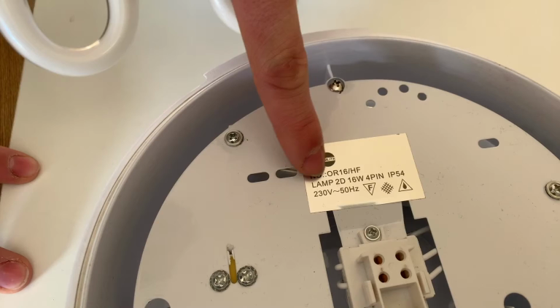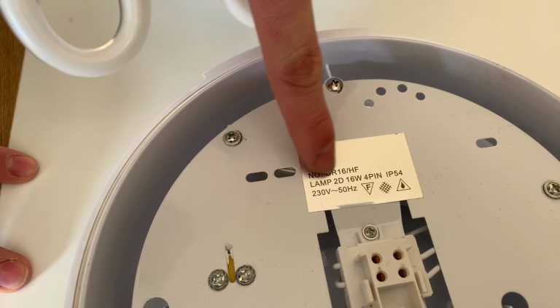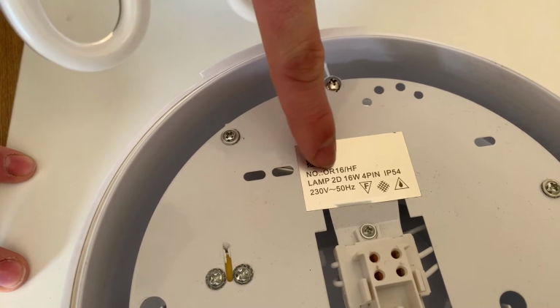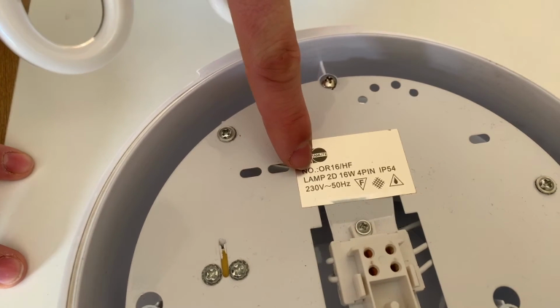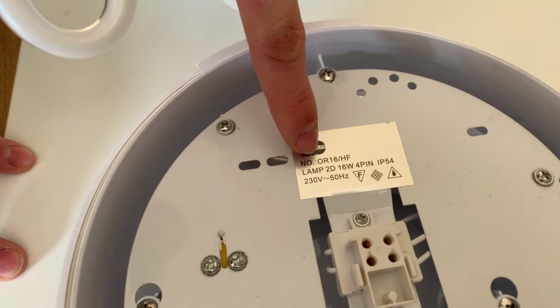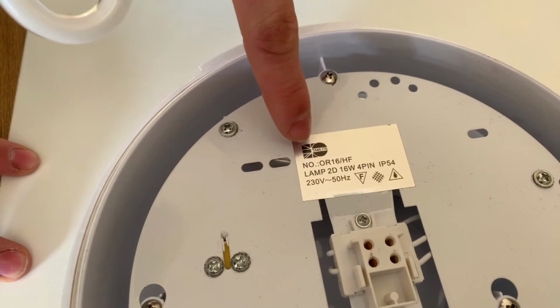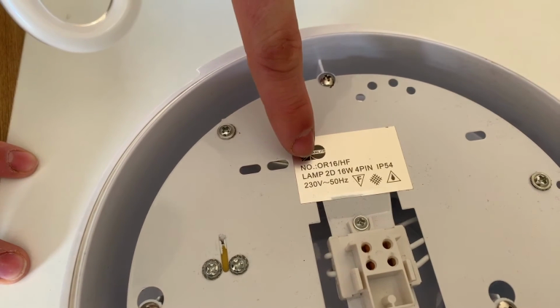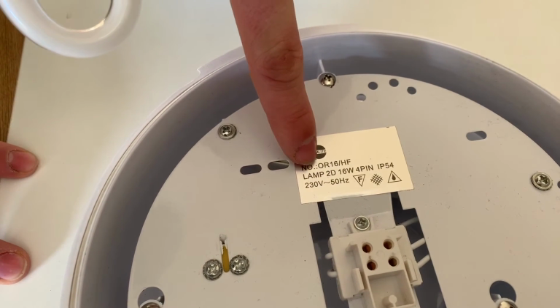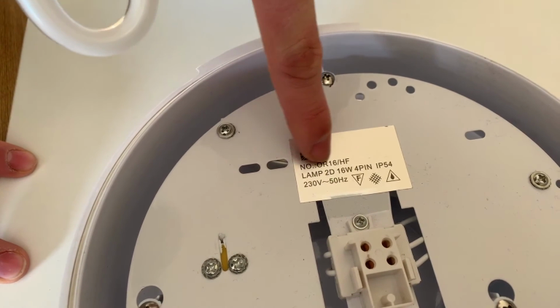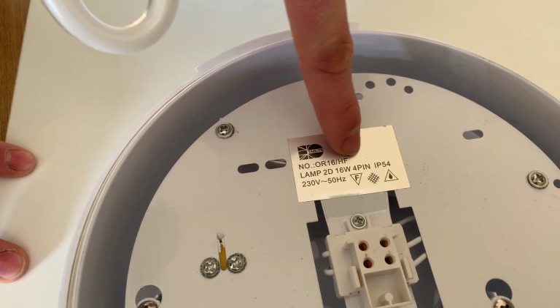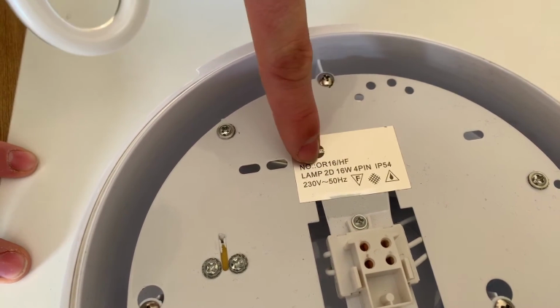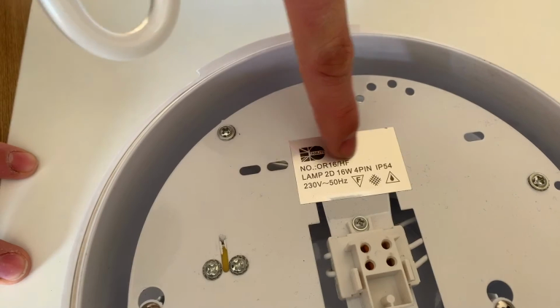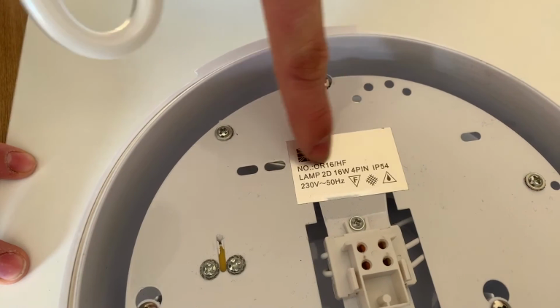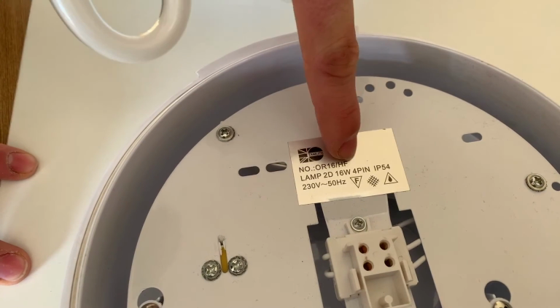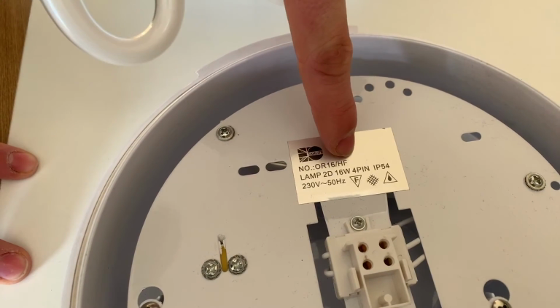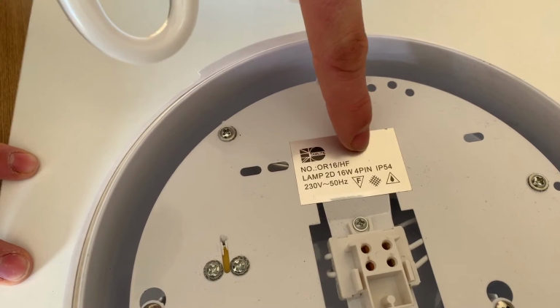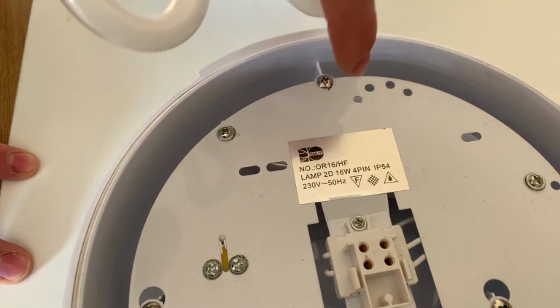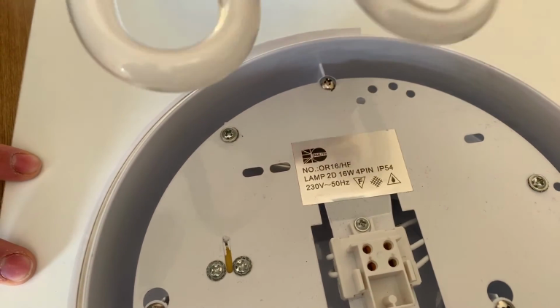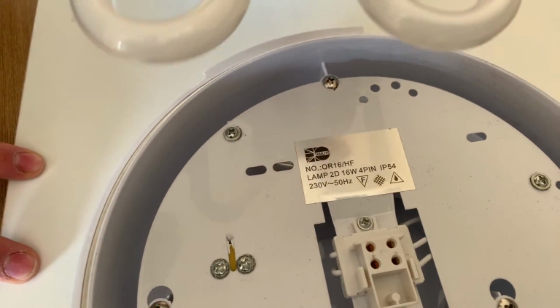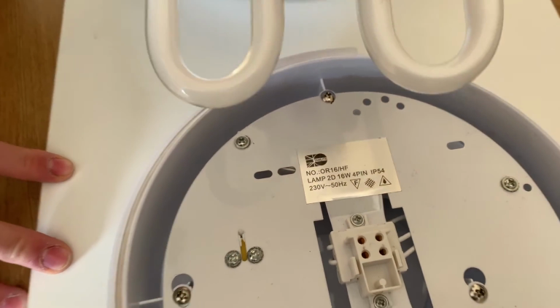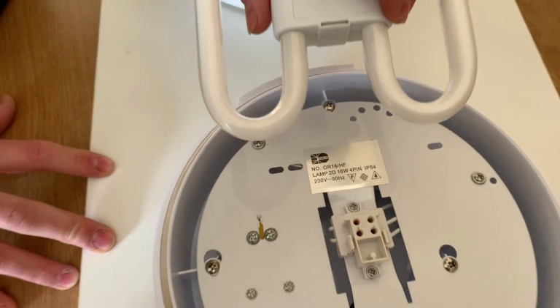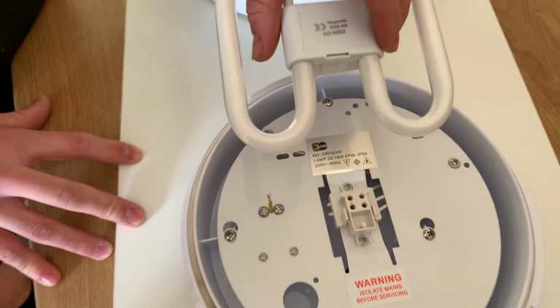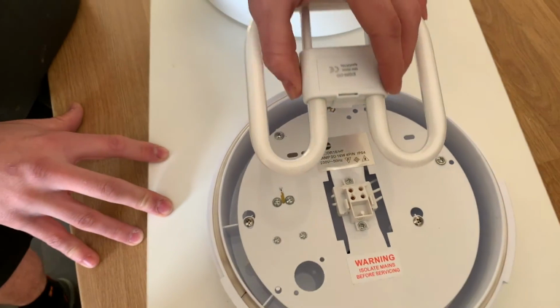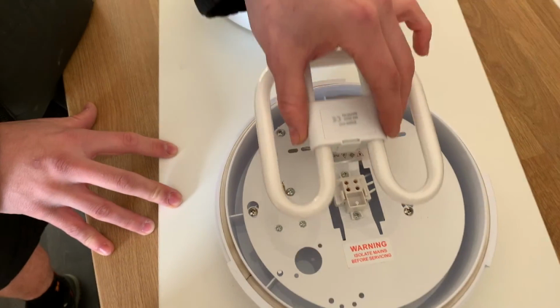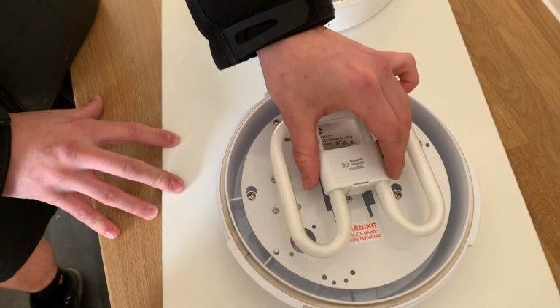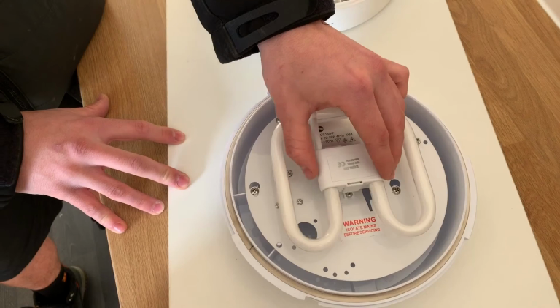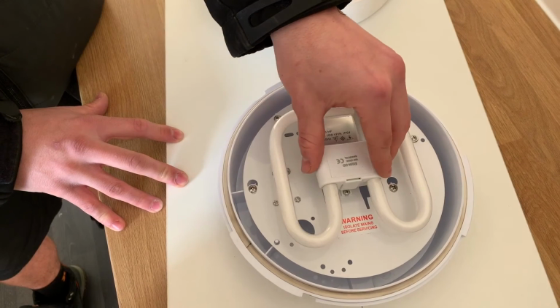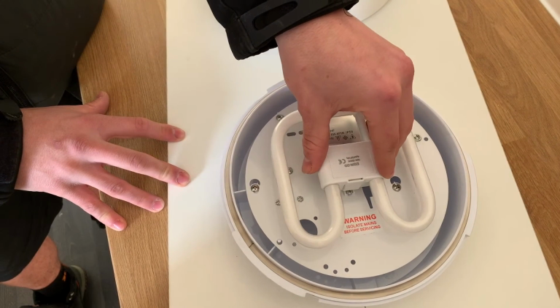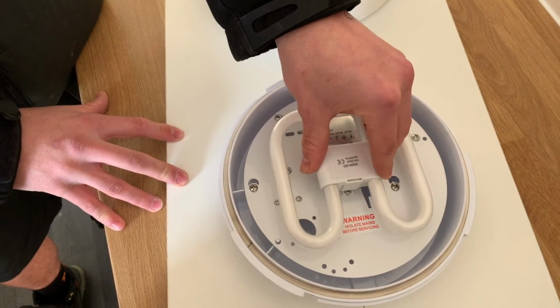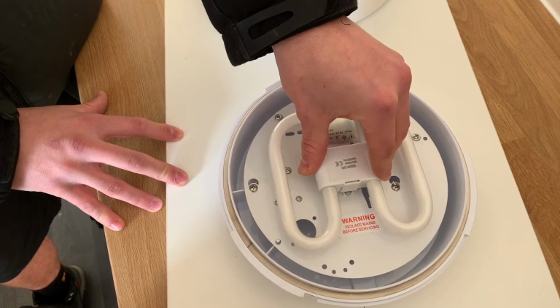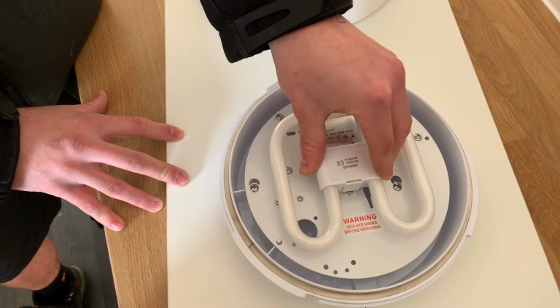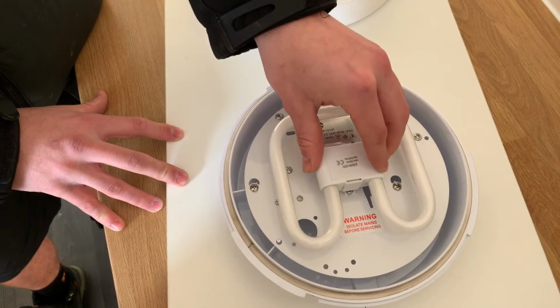If you're not sure of the wattage, you can read it on the label indicated in the fitting, or you can take the bulb to the shop and someone will direct you in the right direction.